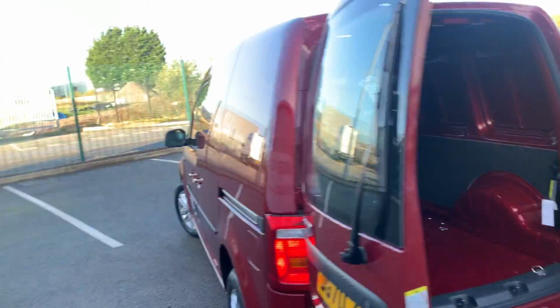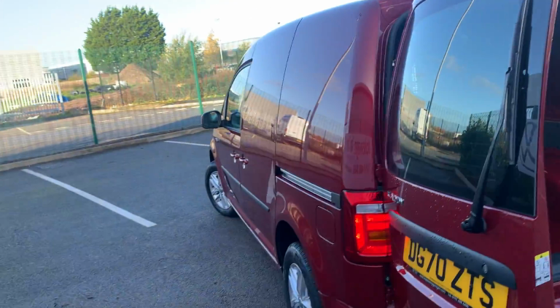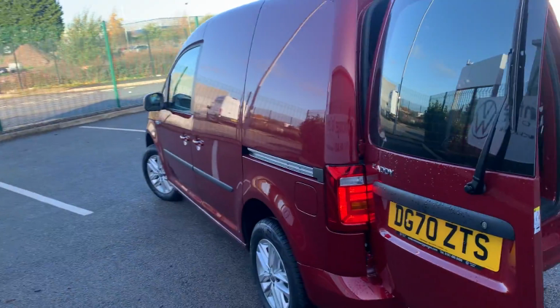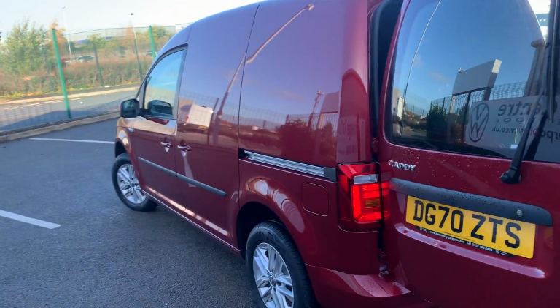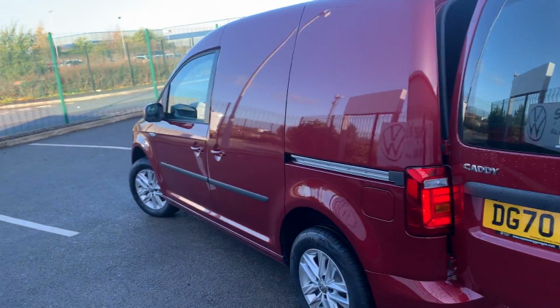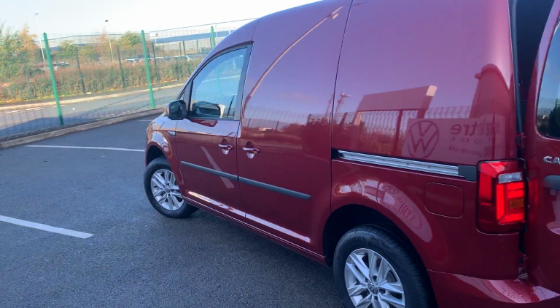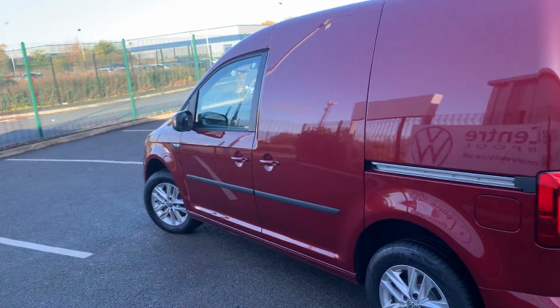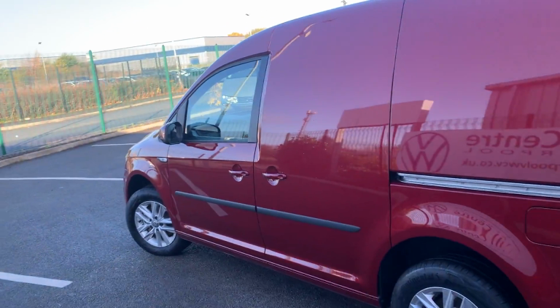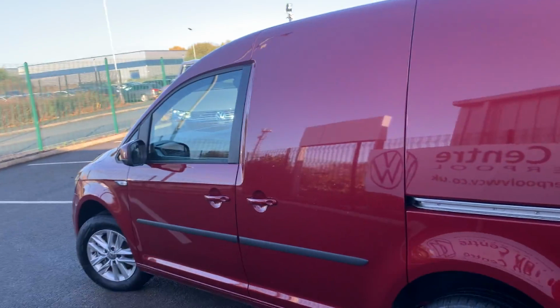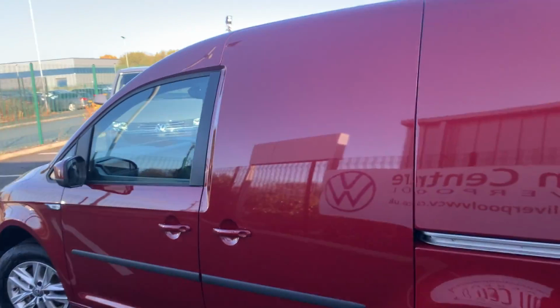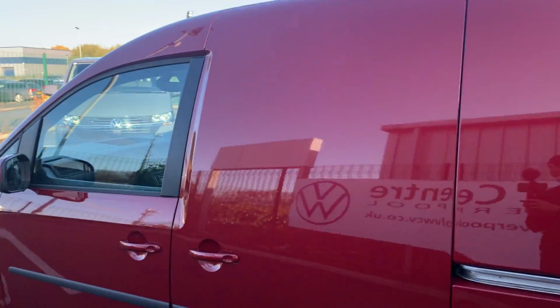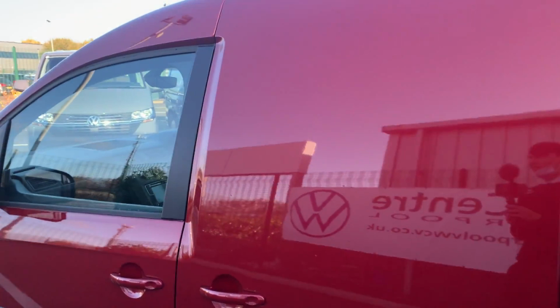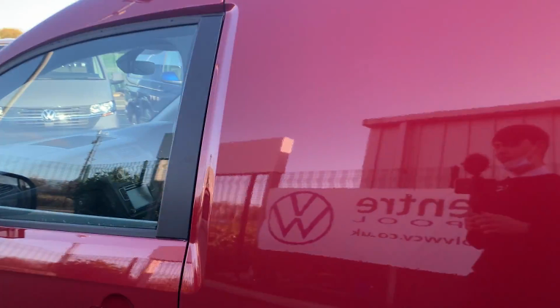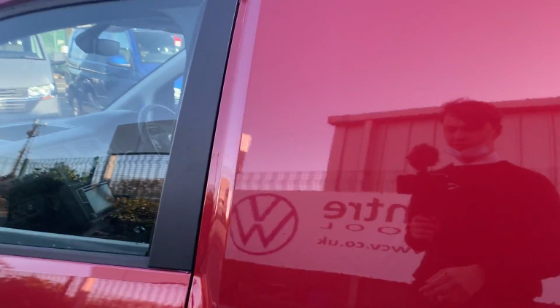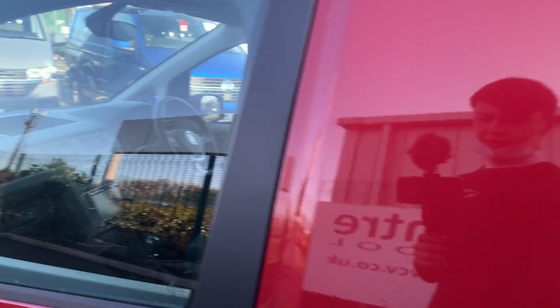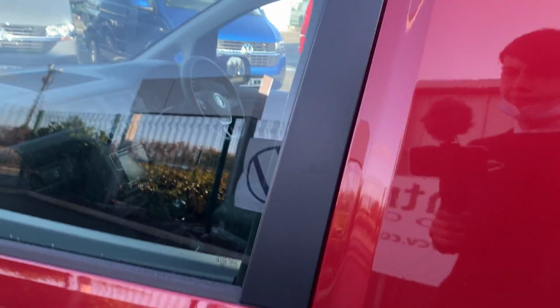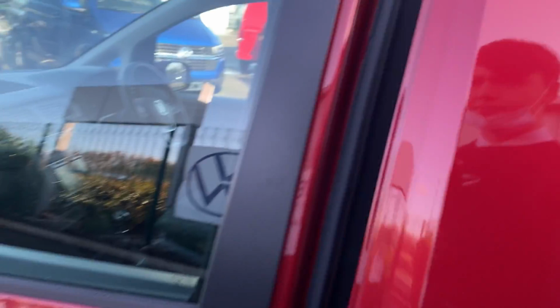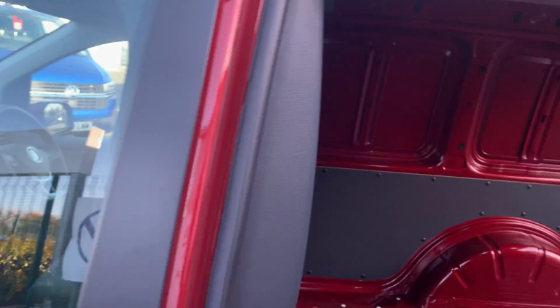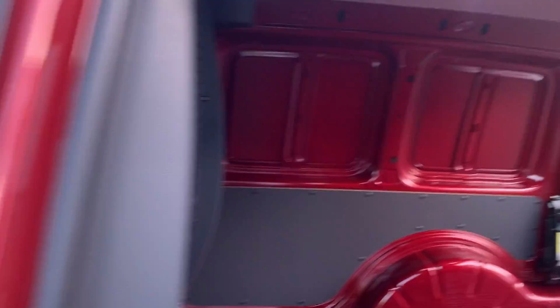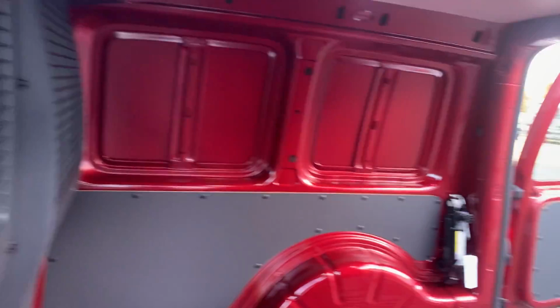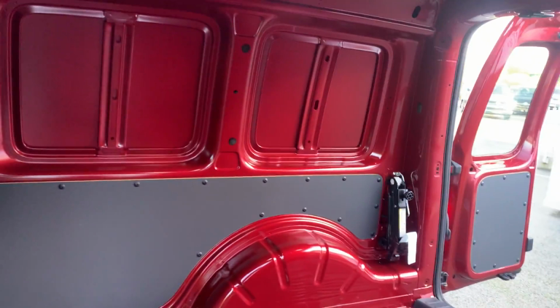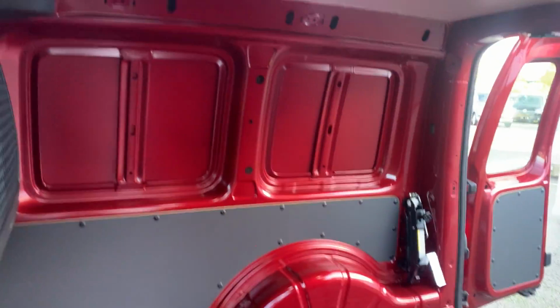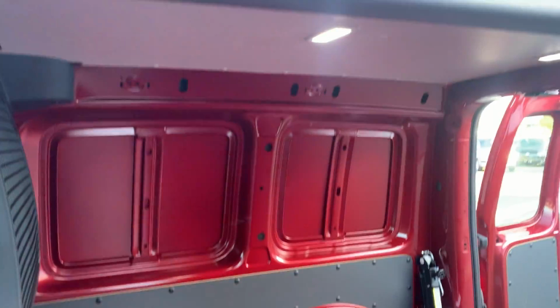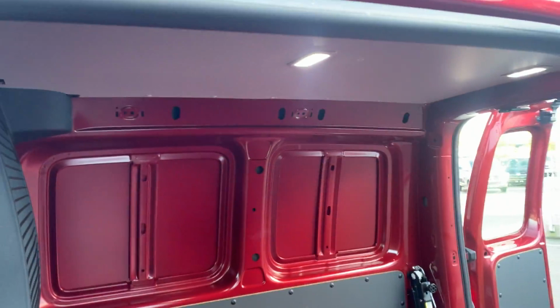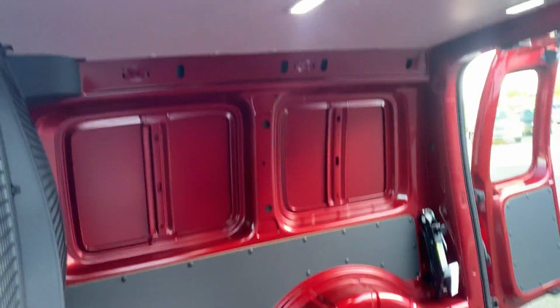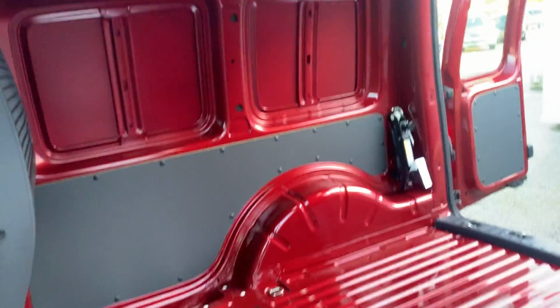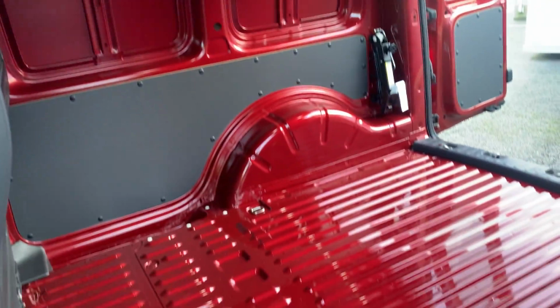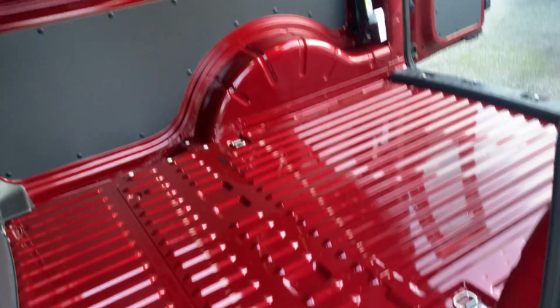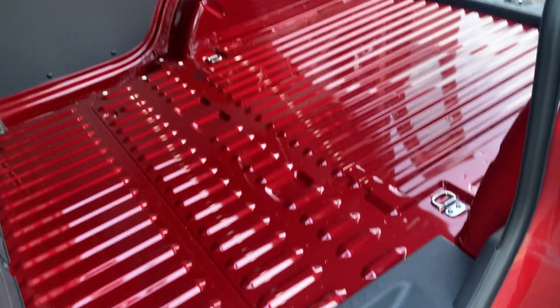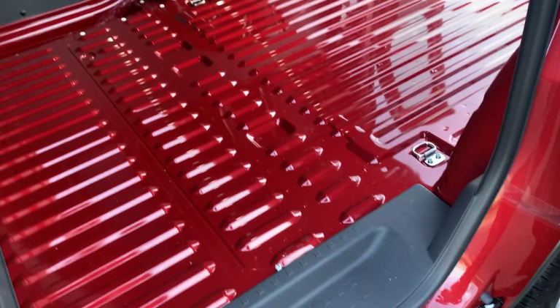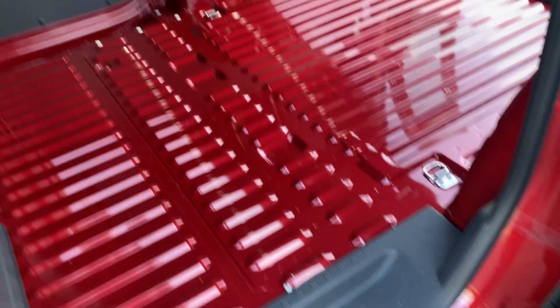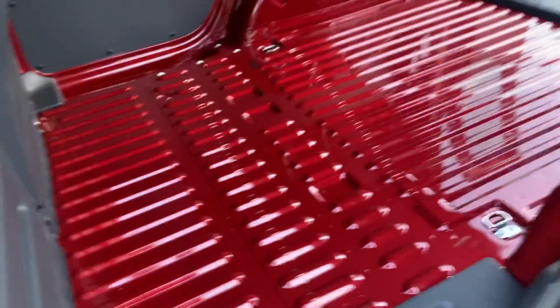As we come around to the passenger side, you can see you do have a side sliding loading door. You can see you do have a better view of your loading area just there as well.